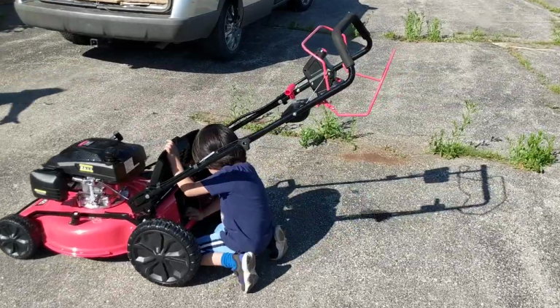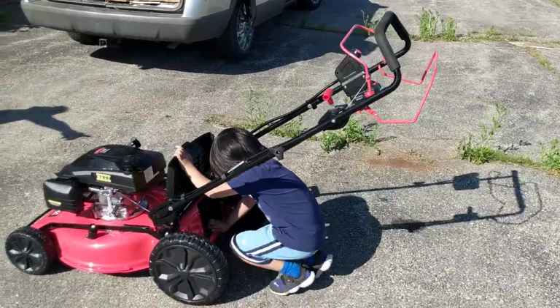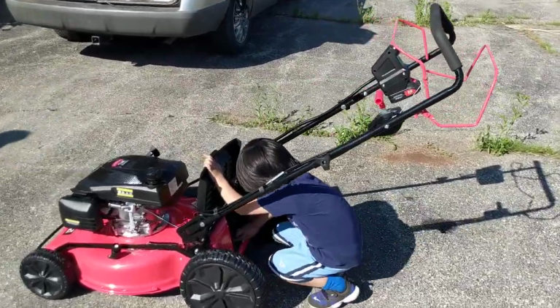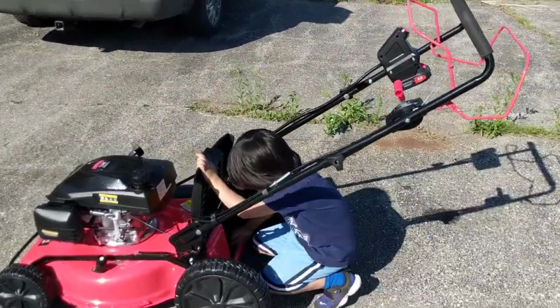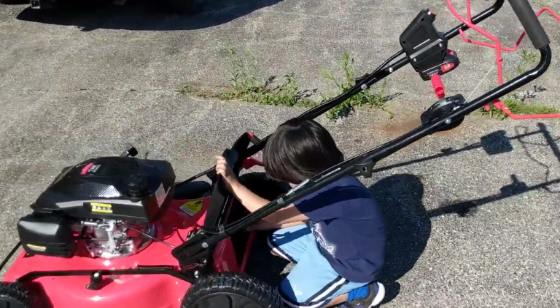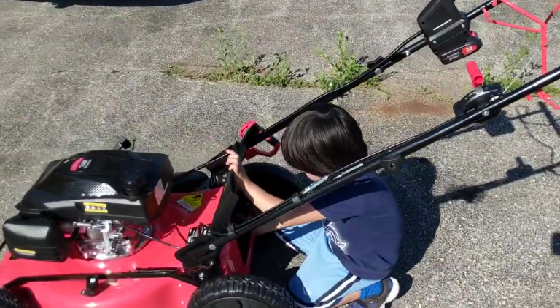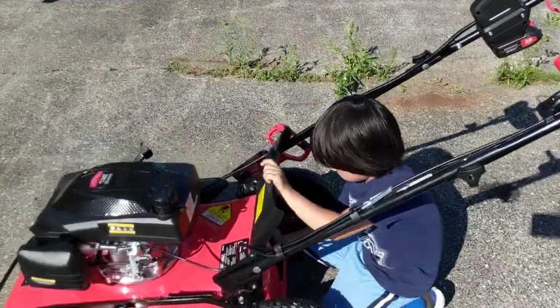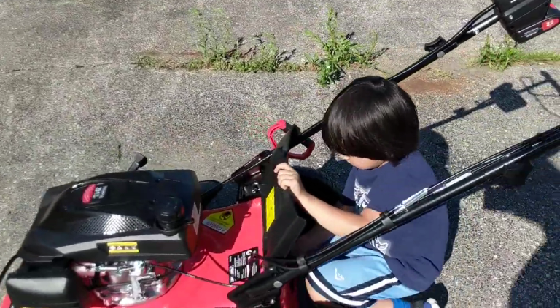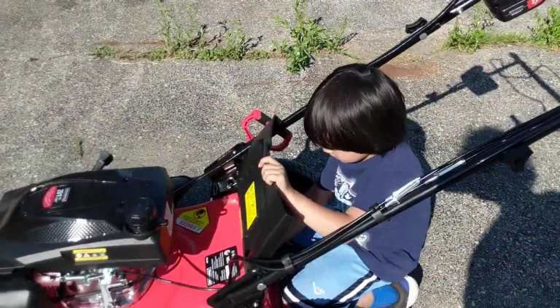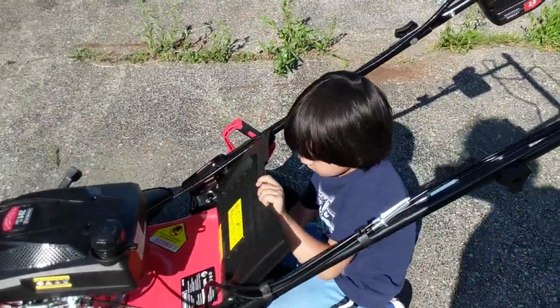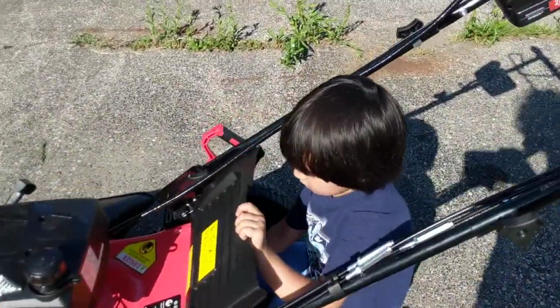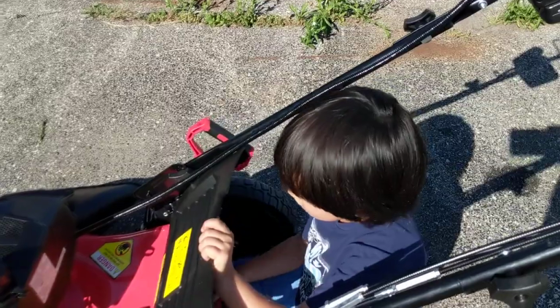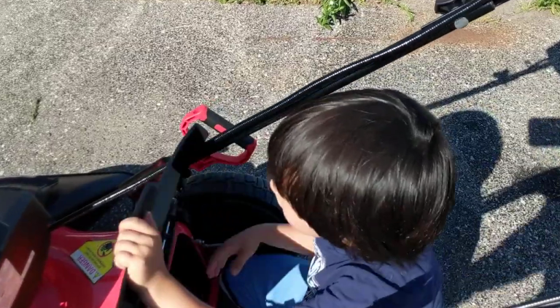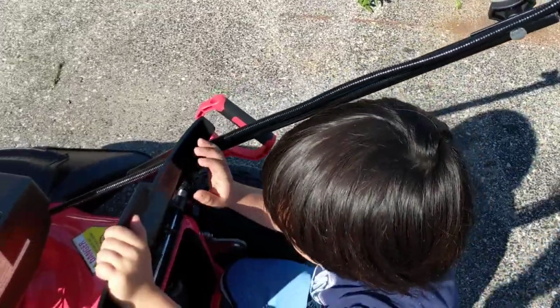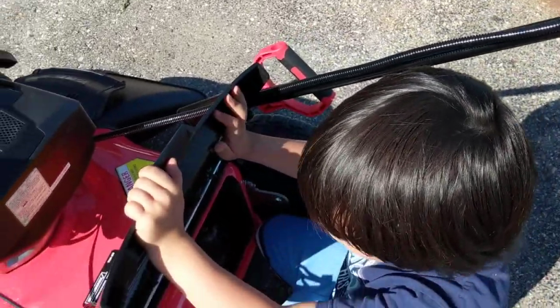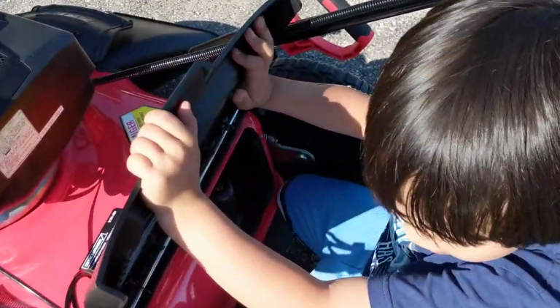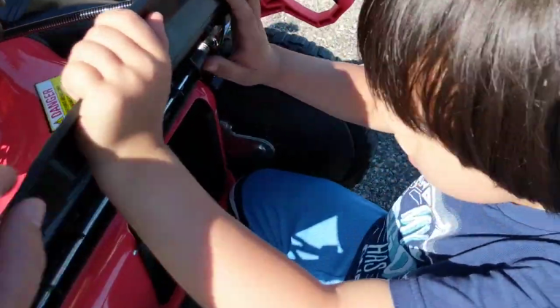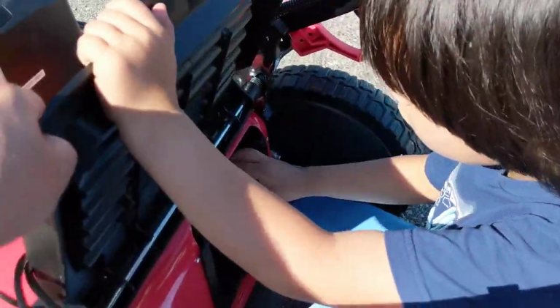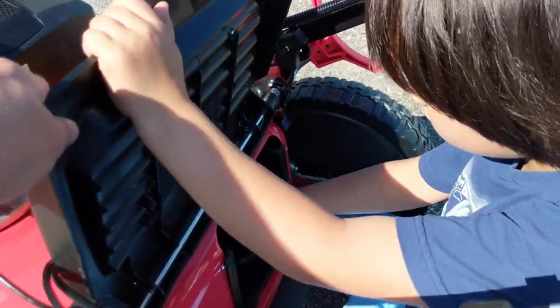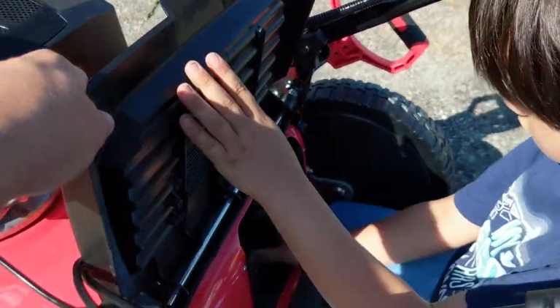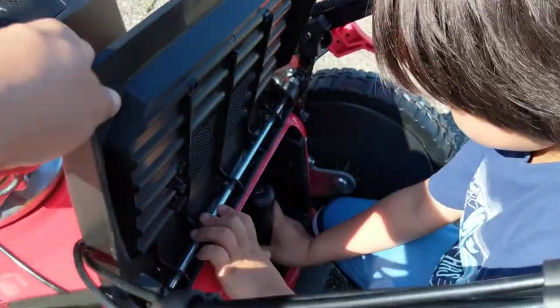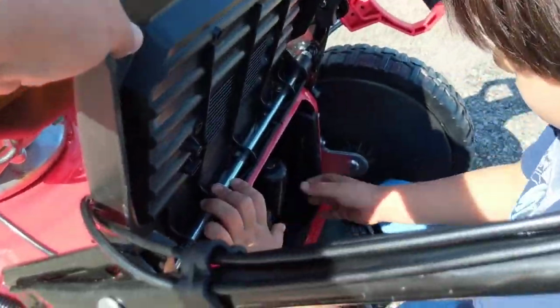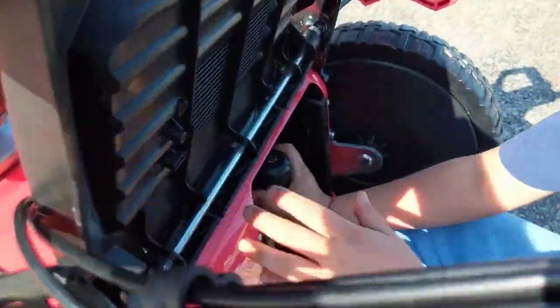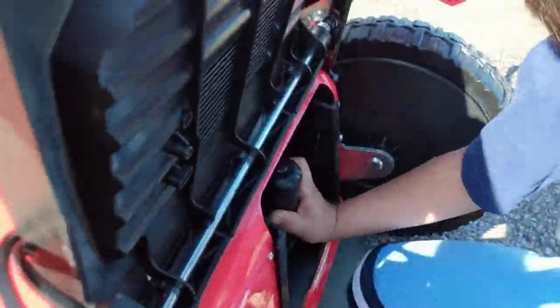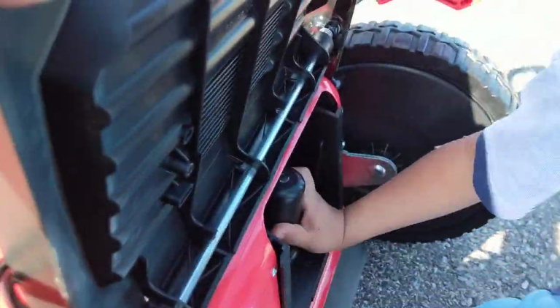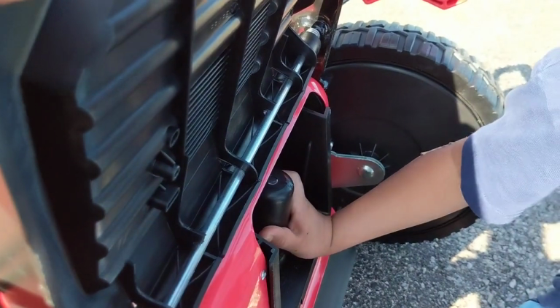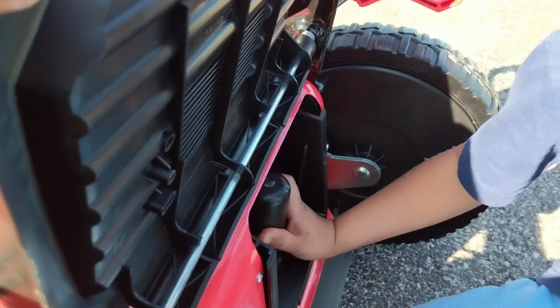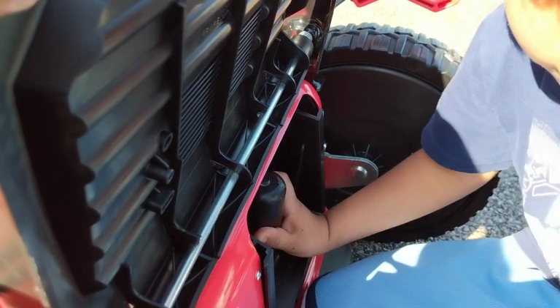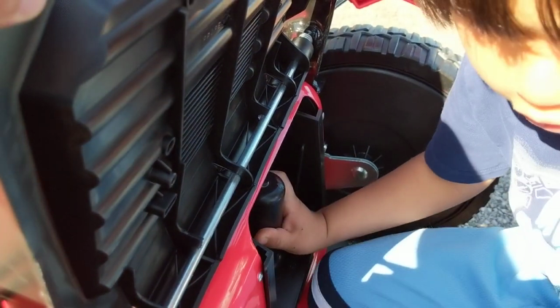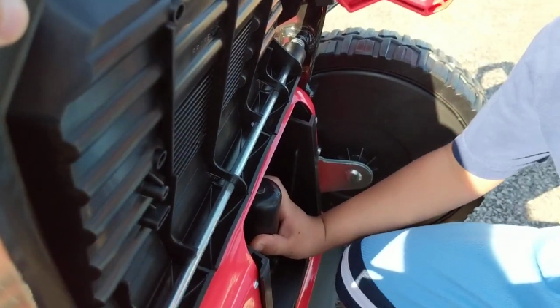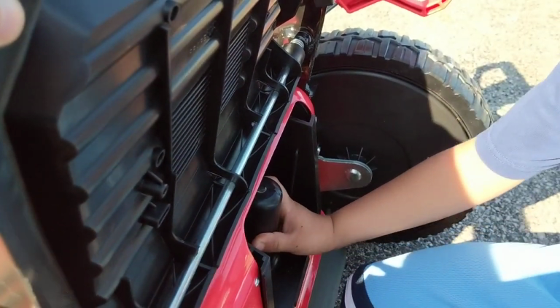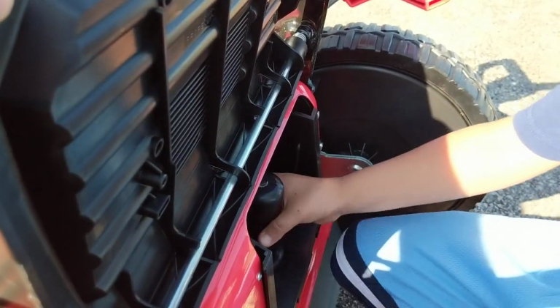Put the mulcher in. Did you put it in? Daddy, can you hold this? This is moving. You got it? Hold this. It's moving like this — that's okay. It moves.